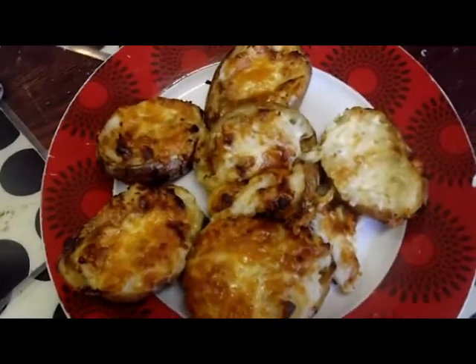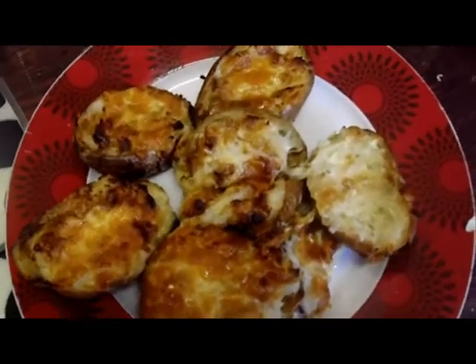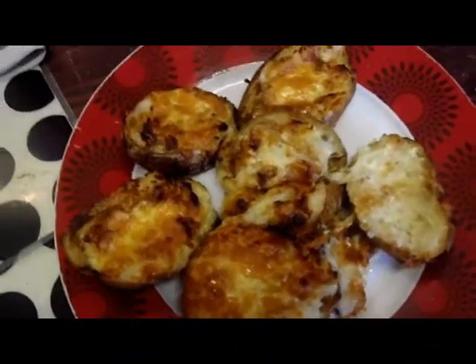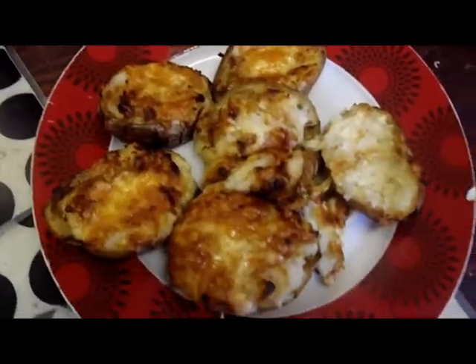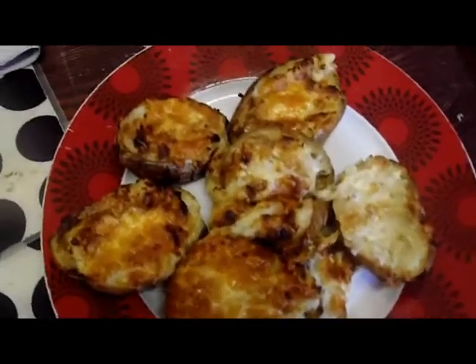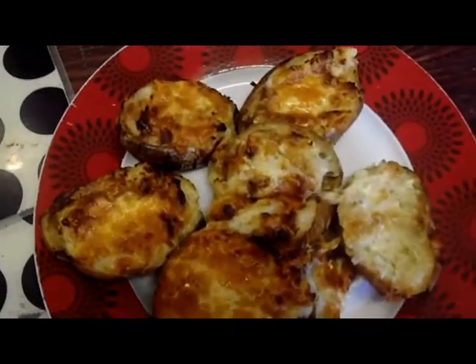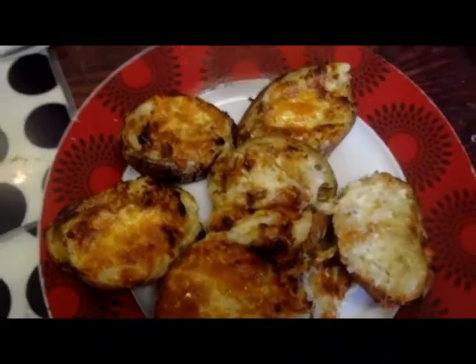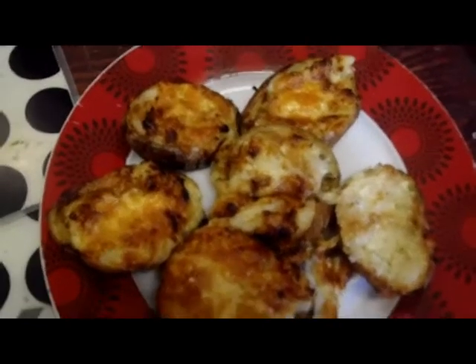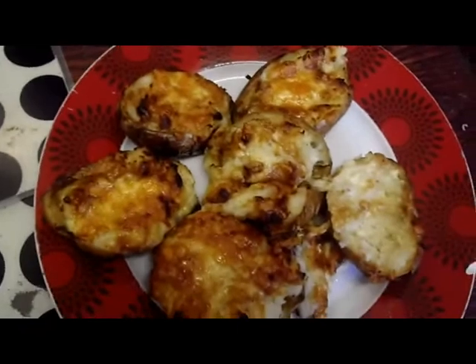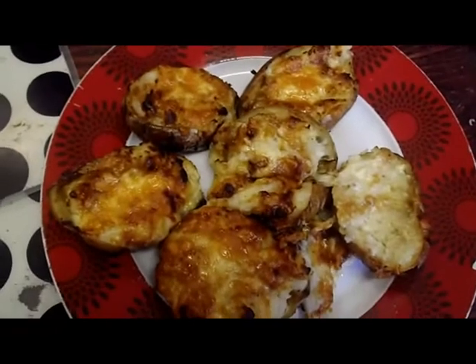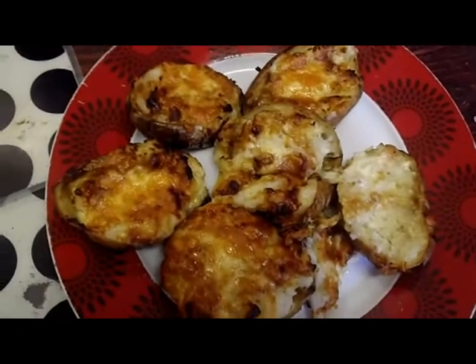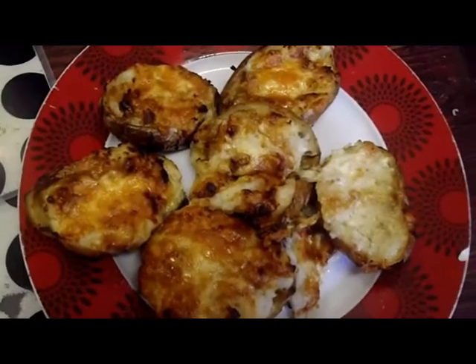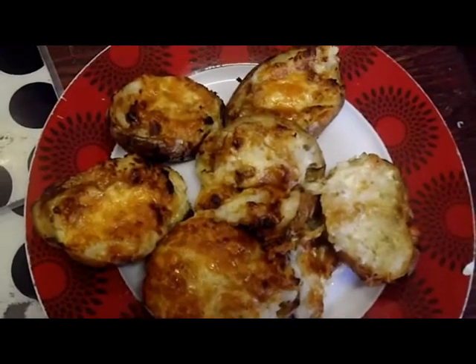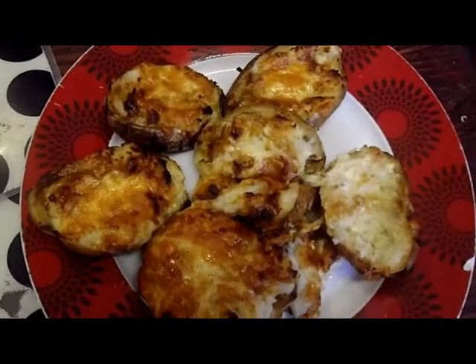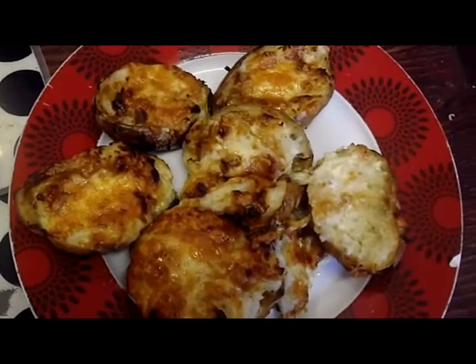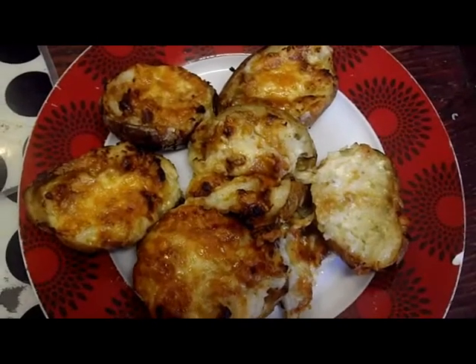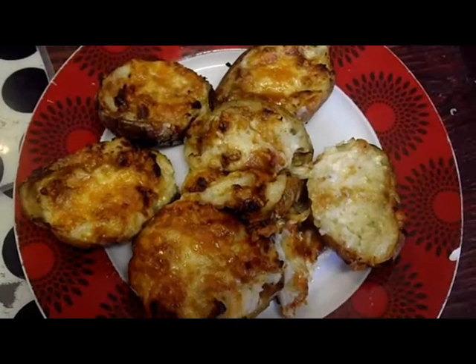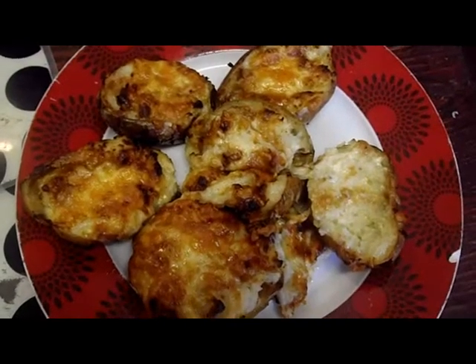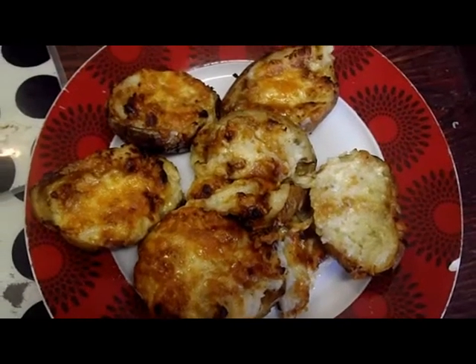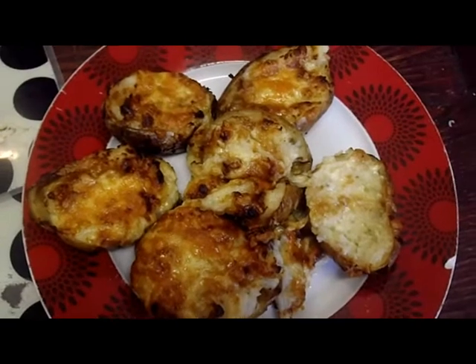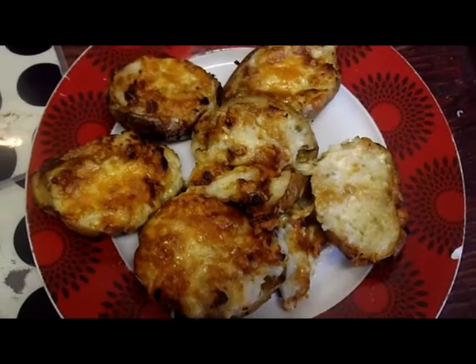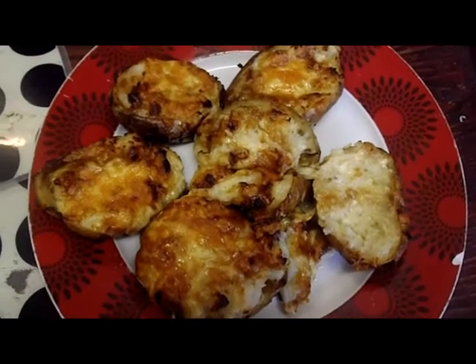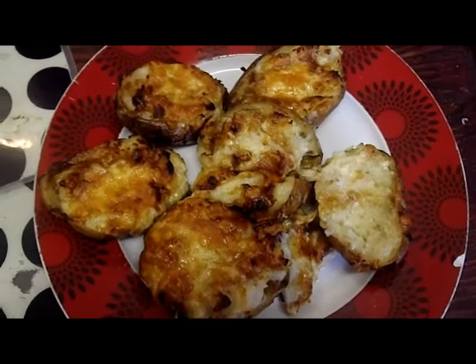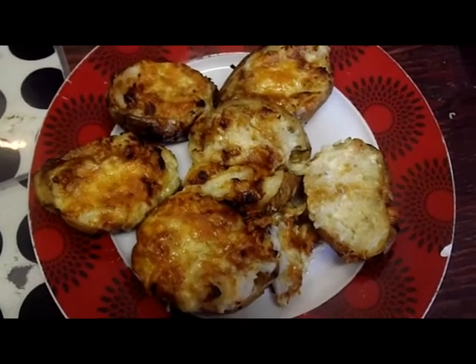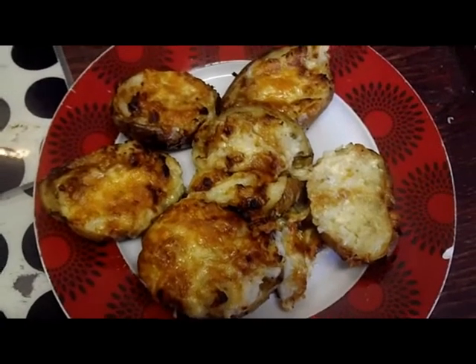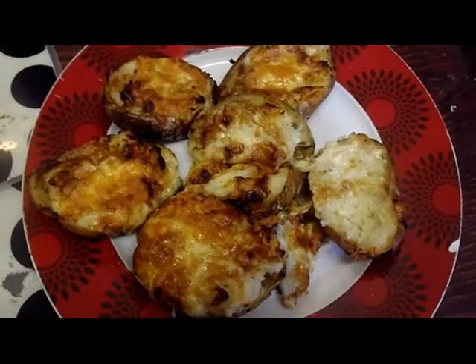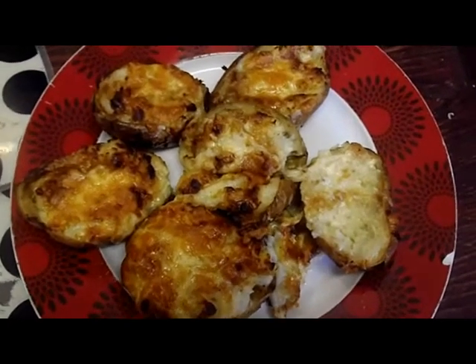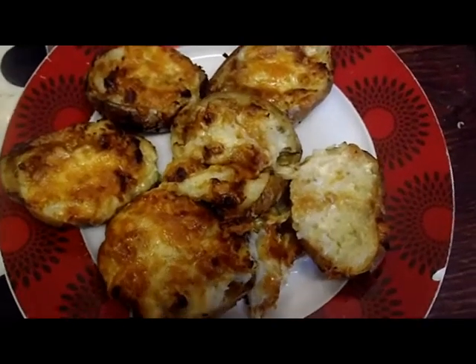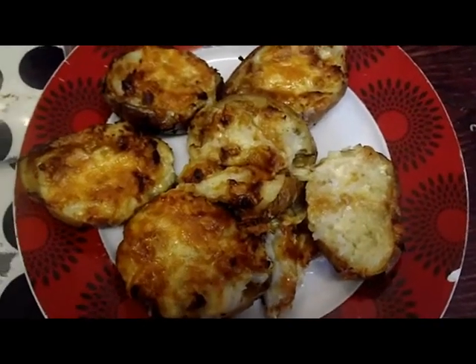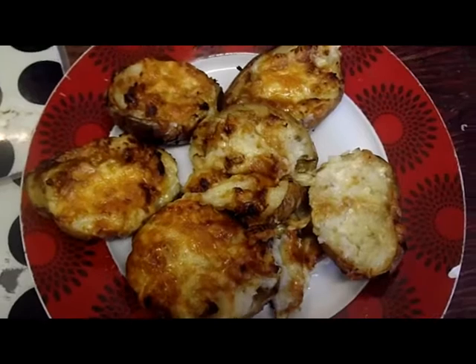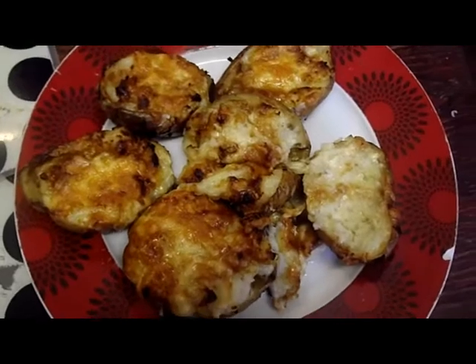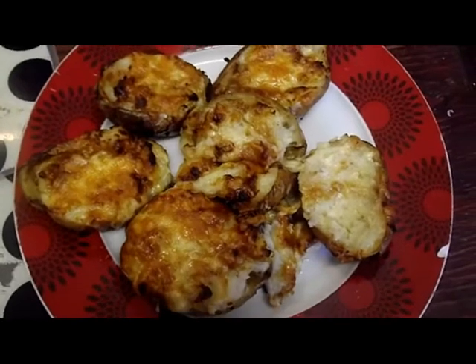What I've done is I've pre-cooked them for five minutes in the microwave and then put them in my halogen oven — my small halogen — for about an hour on a medium heat, and then I scooped the insides out.